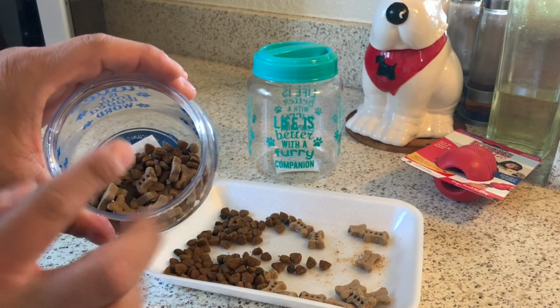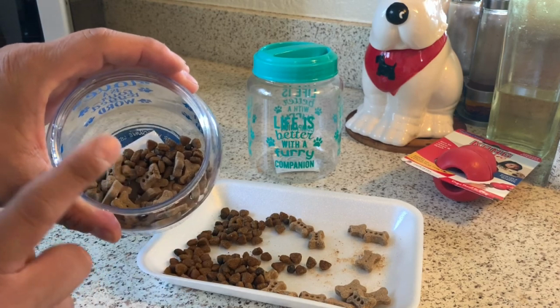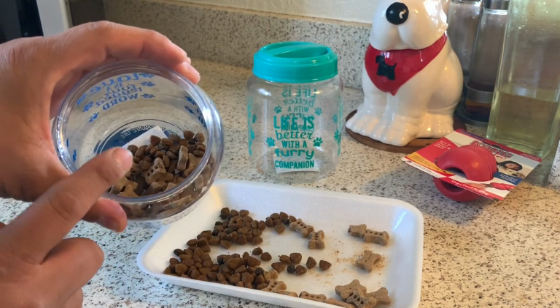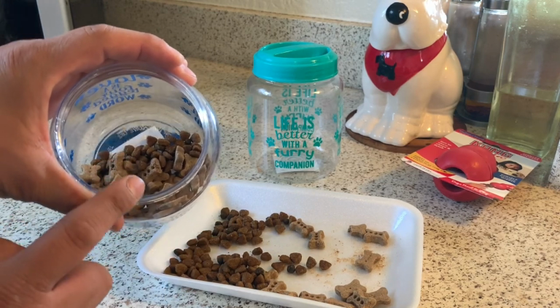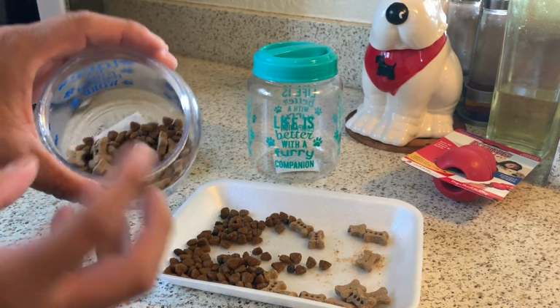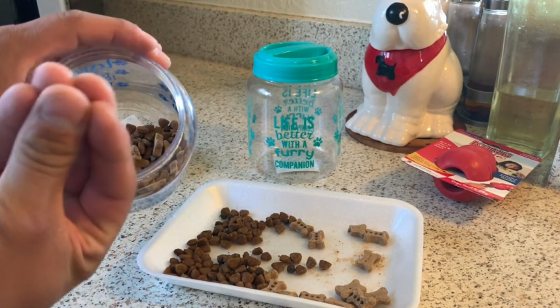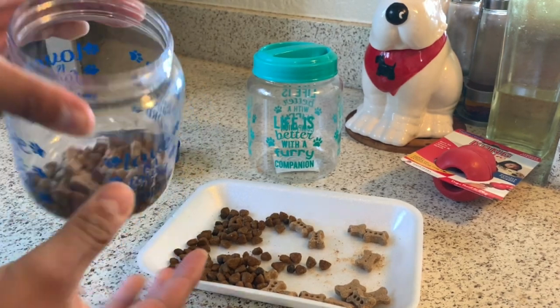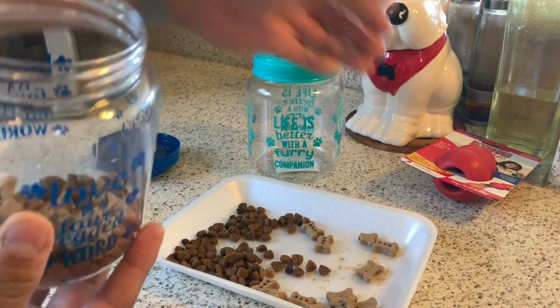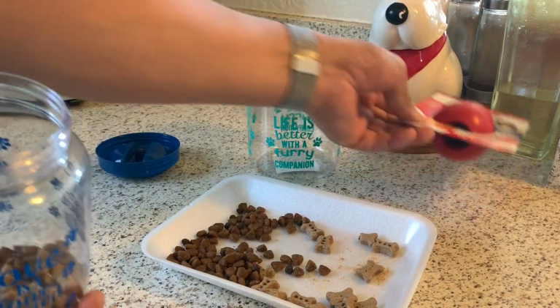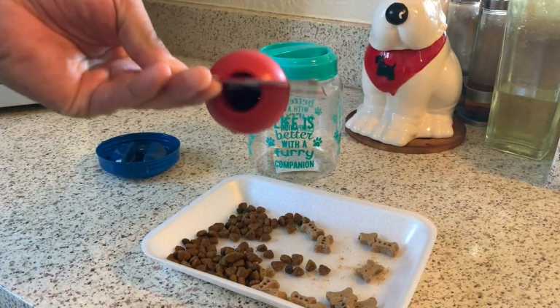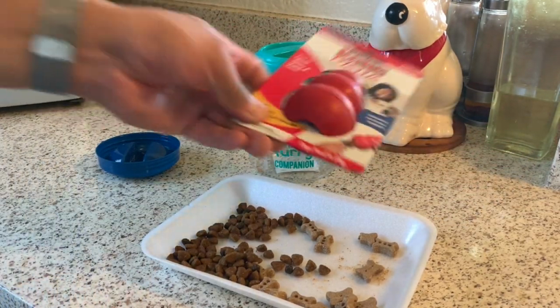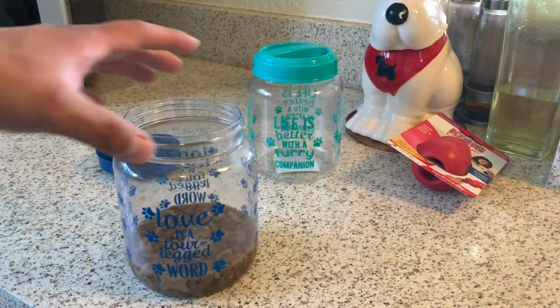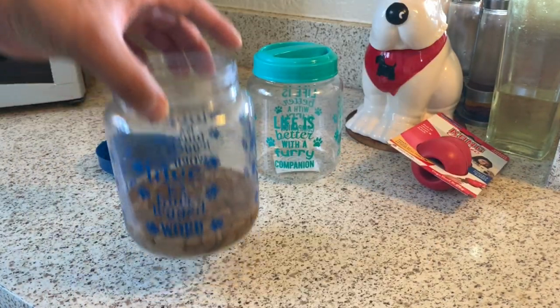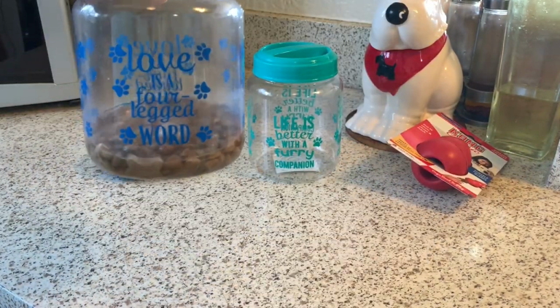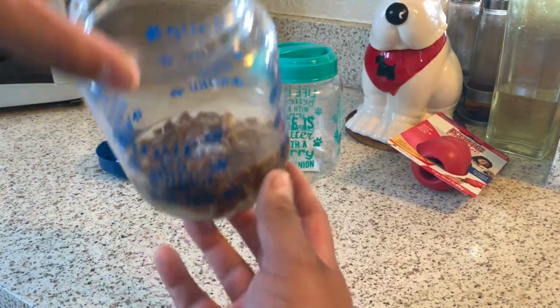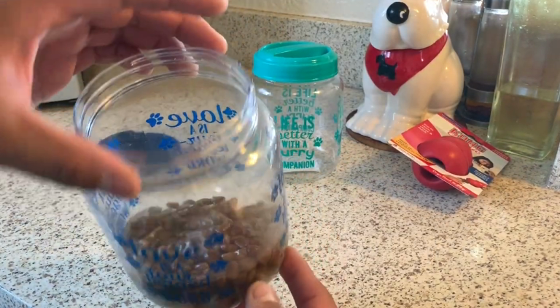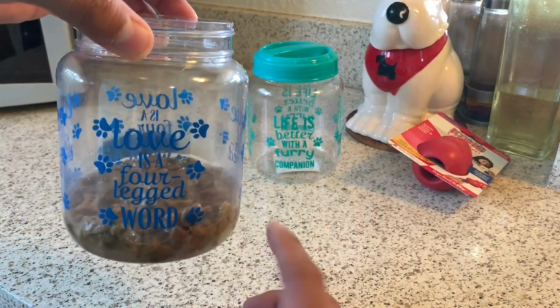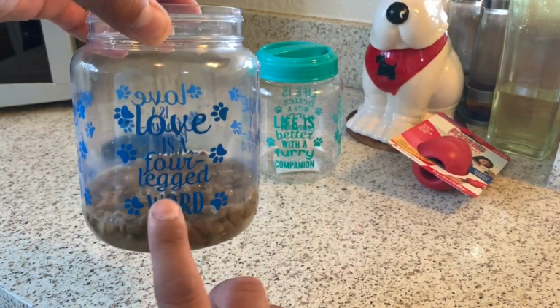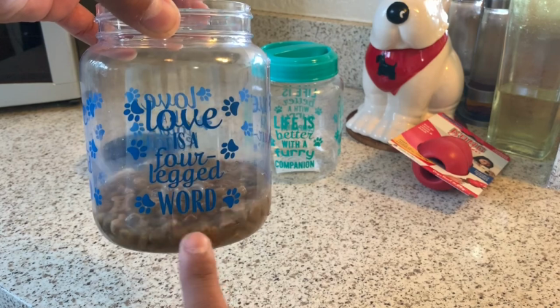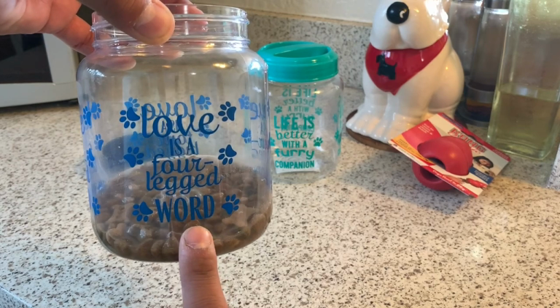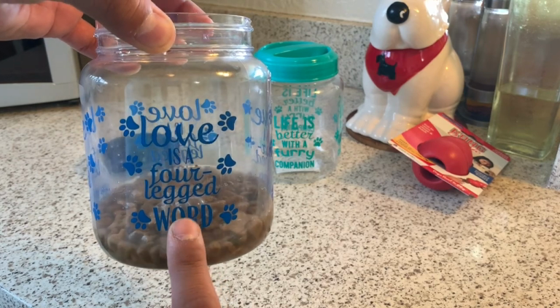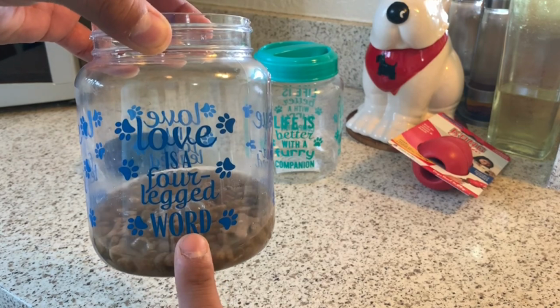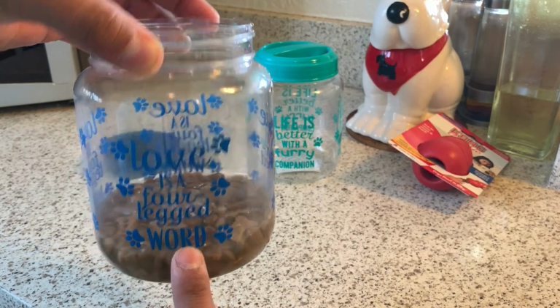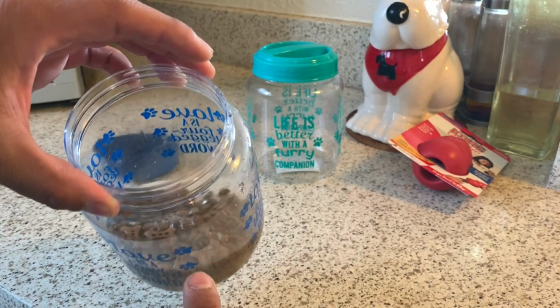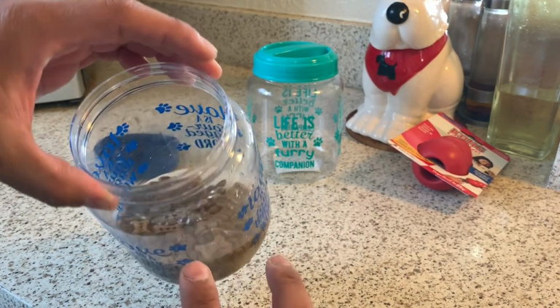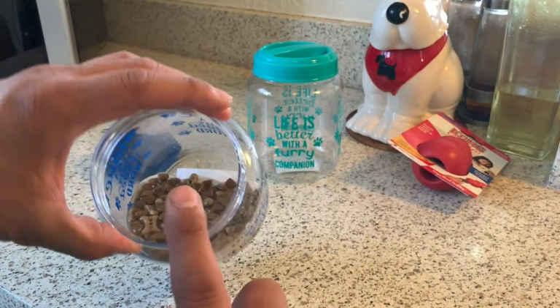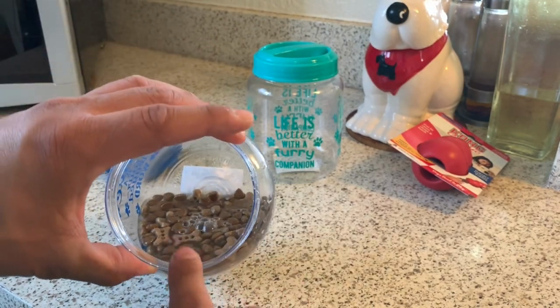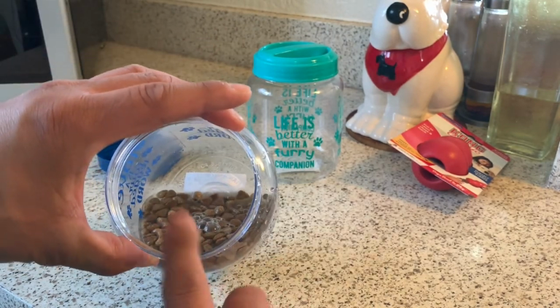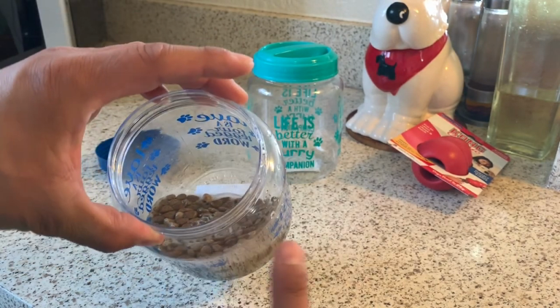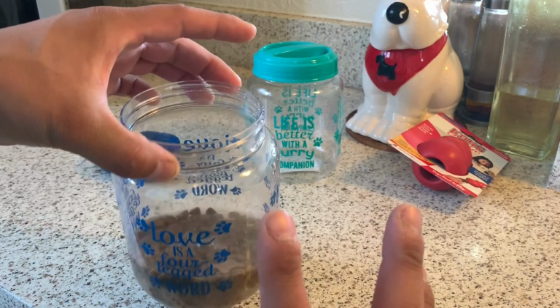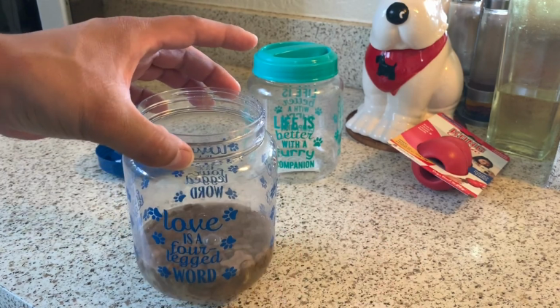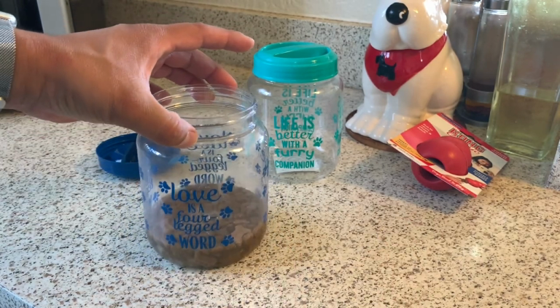So these can get a little bit soggy. Once they get soggy they get soft. You can put them inside your Kong. As you see I added just a little bit of water. I'm gonna leave it here for five minutes — just enough for the kibbles and treats to get soft.